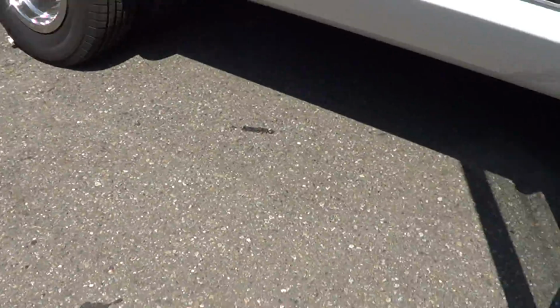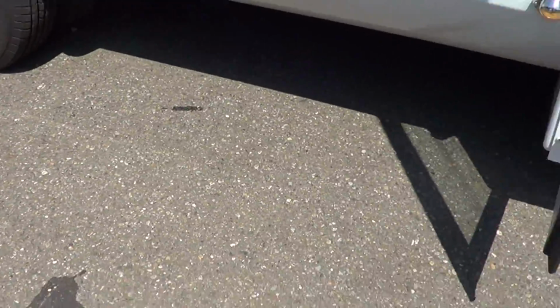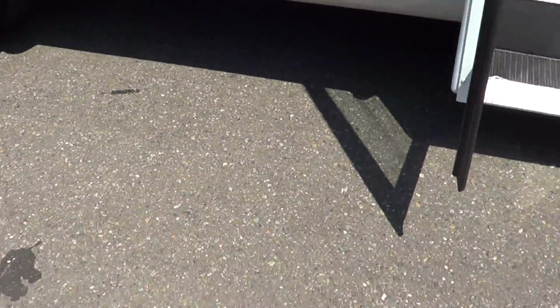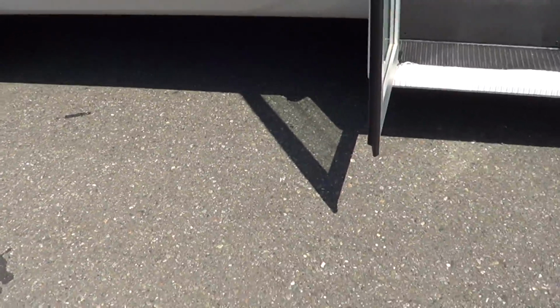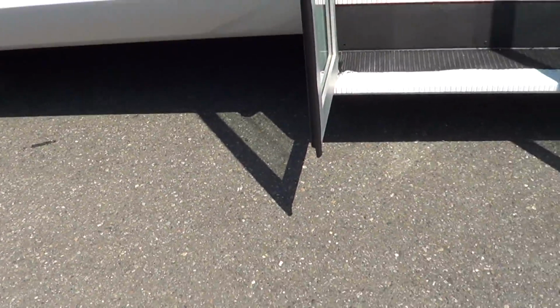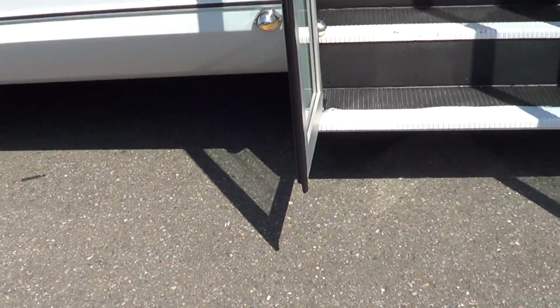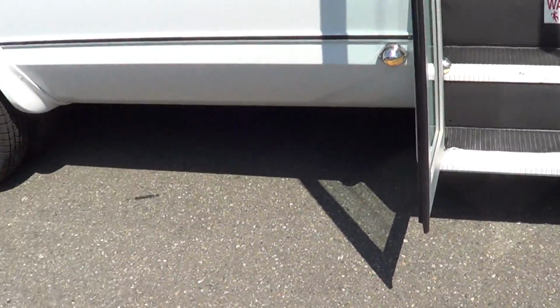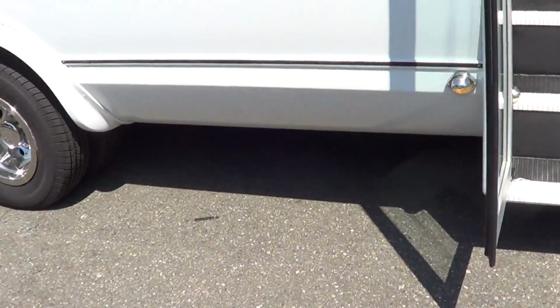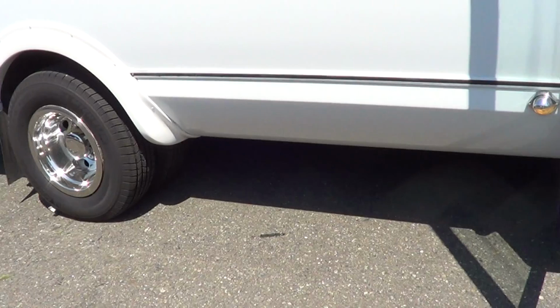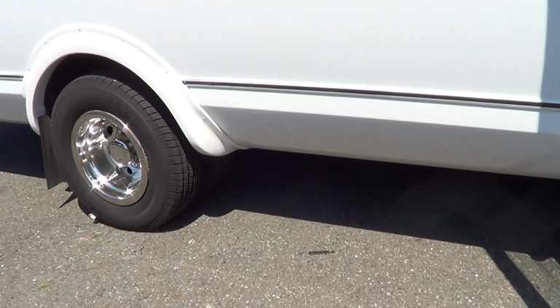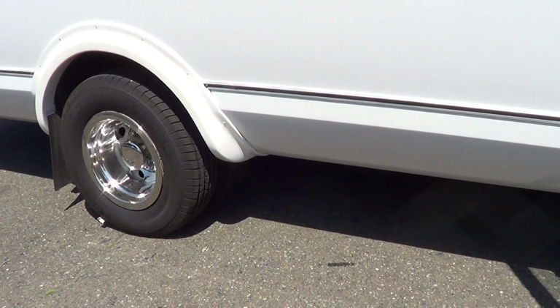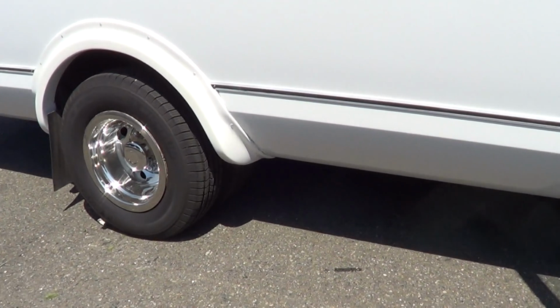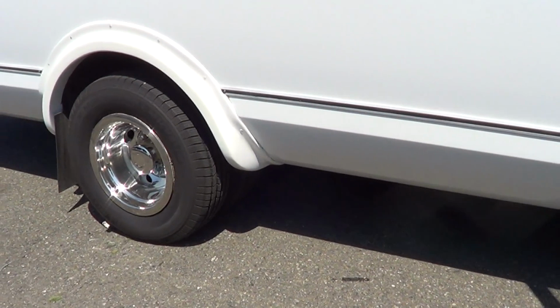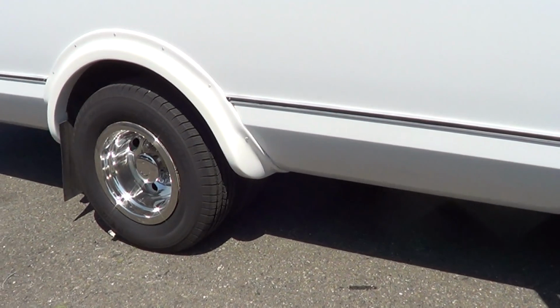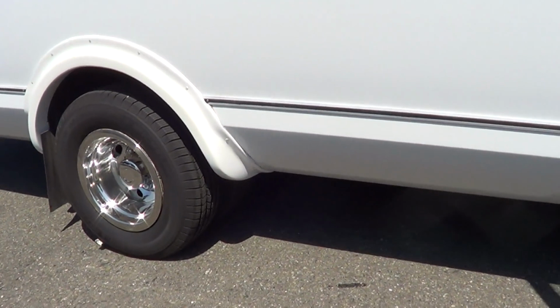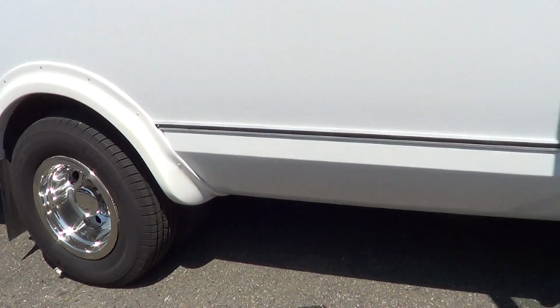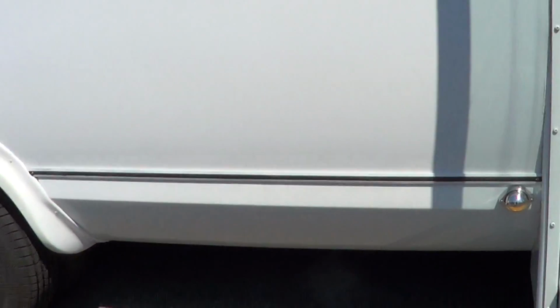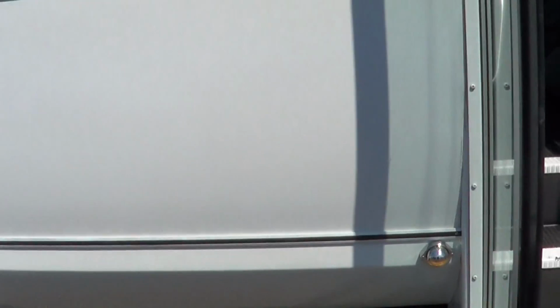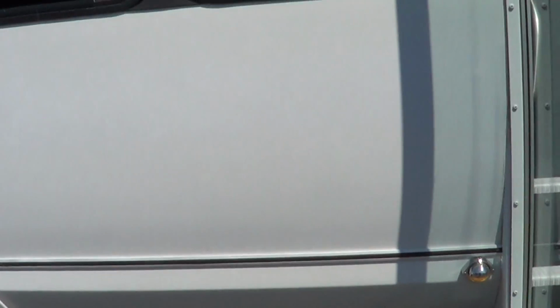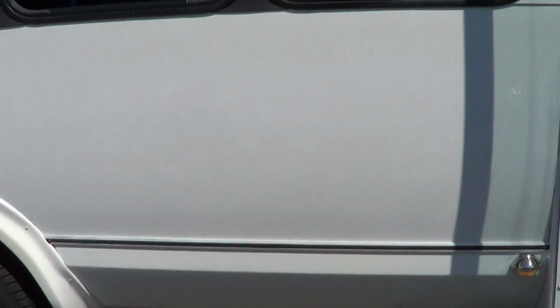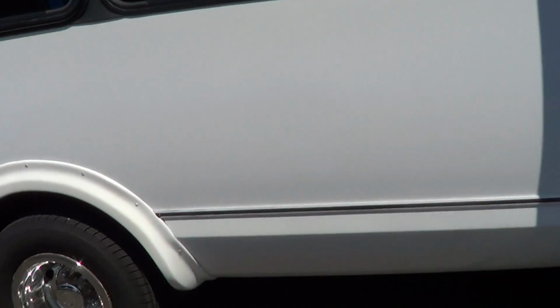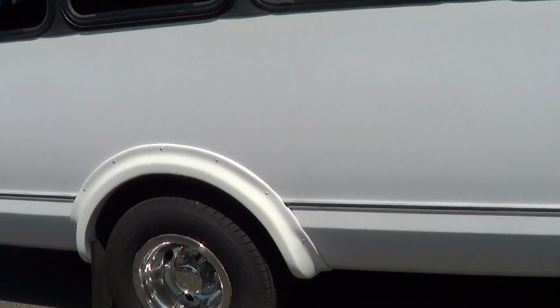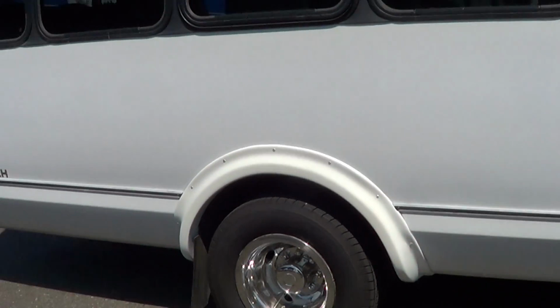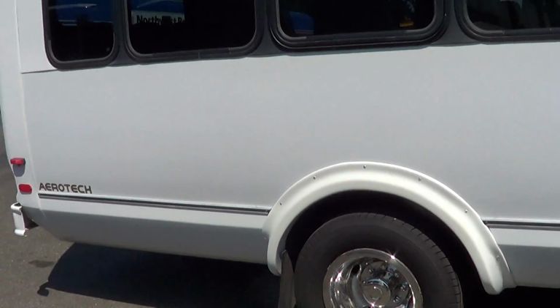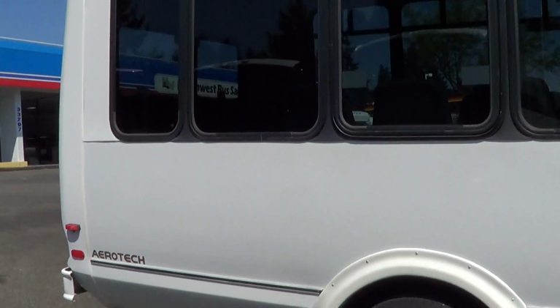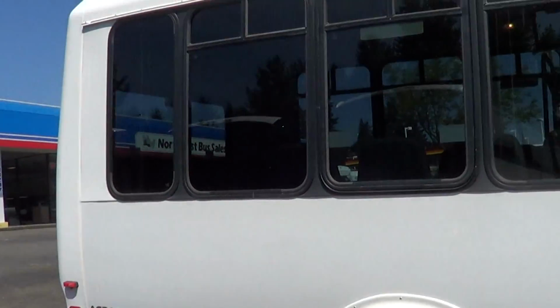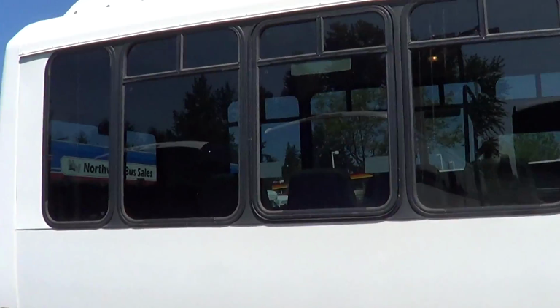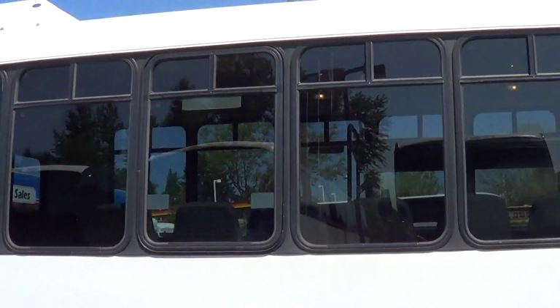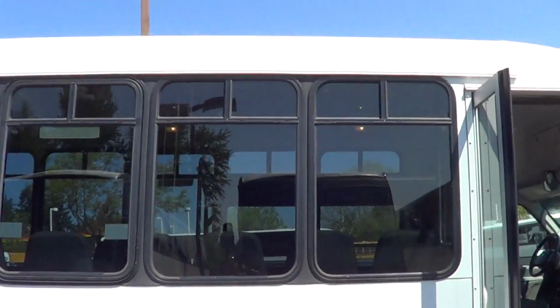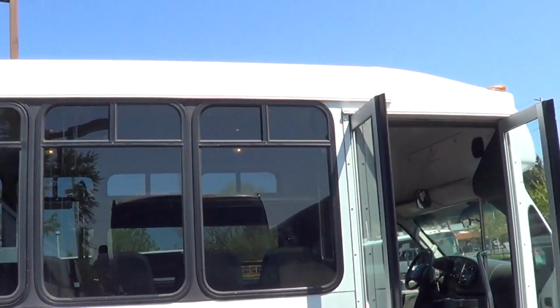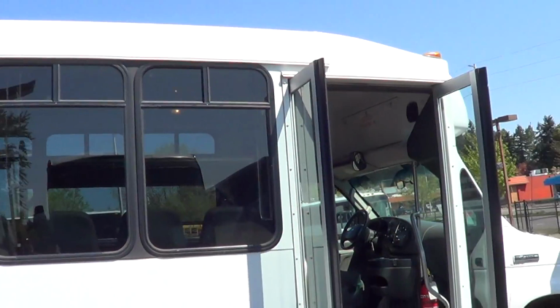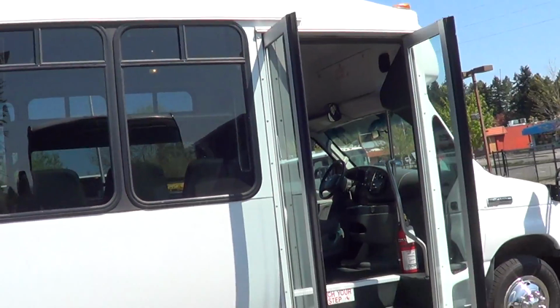Michelin tires on this — they're probably in the neighborhood of 80 to 90% remaining, they're in really good shape. The body's in real good shape too, no dents or dings to speak of.